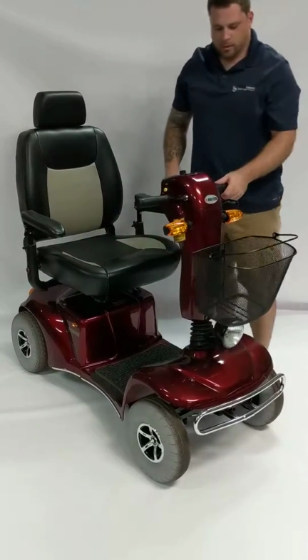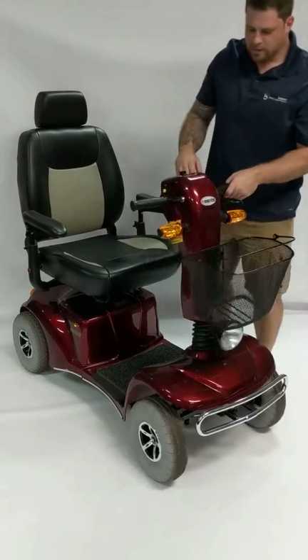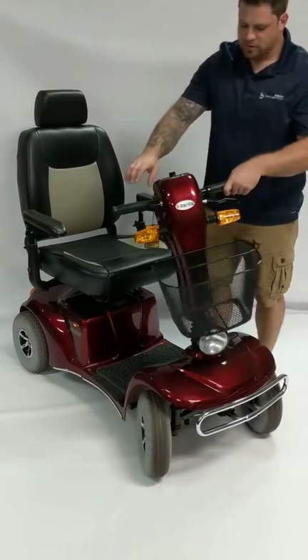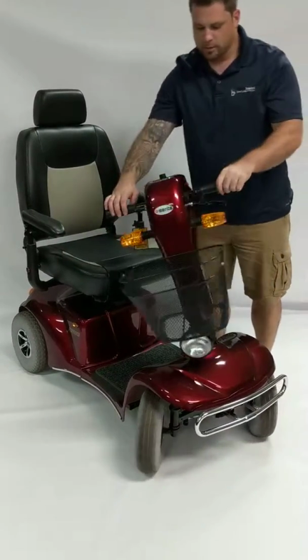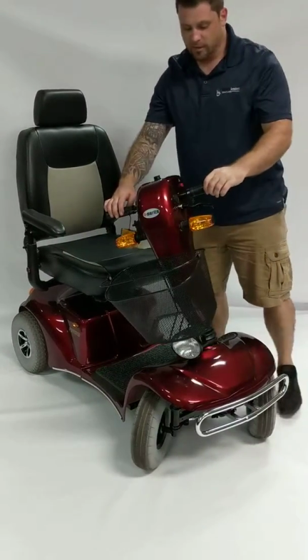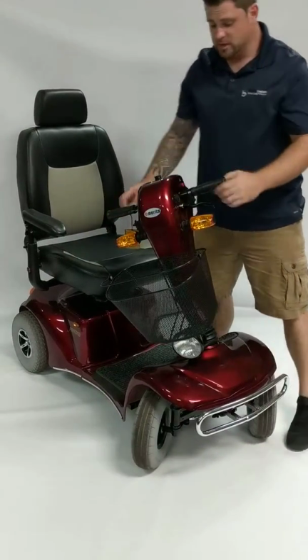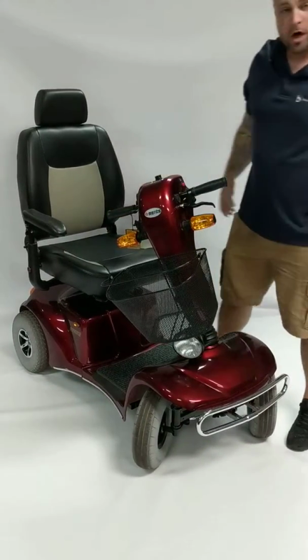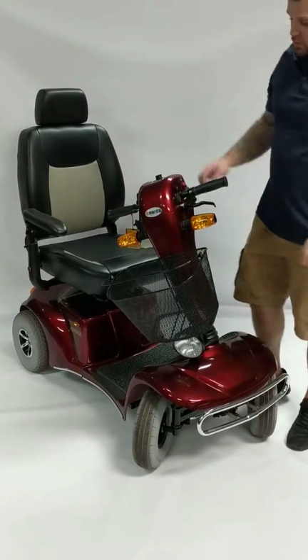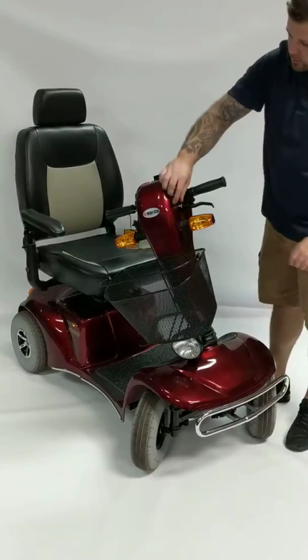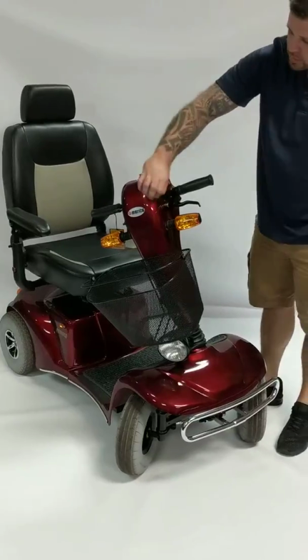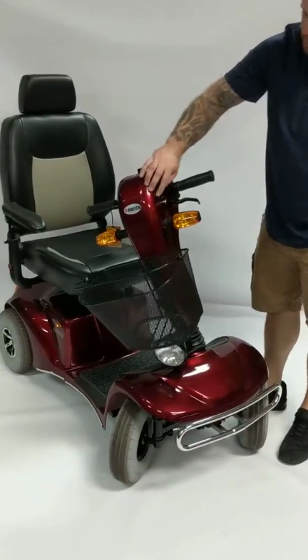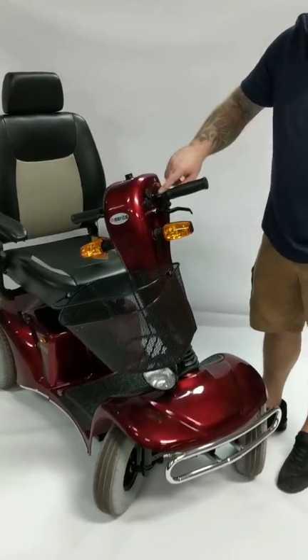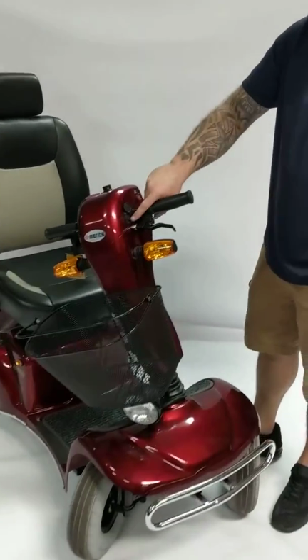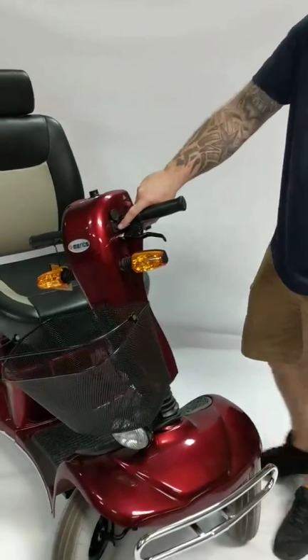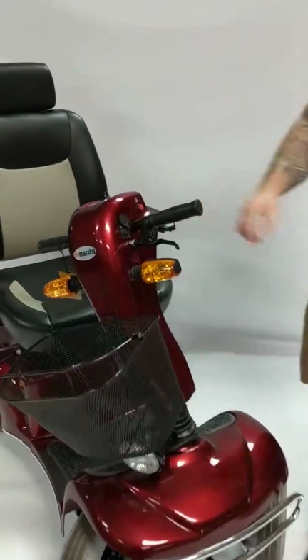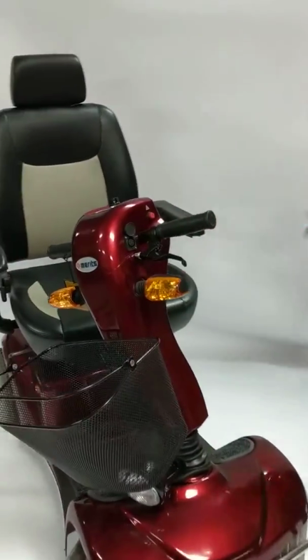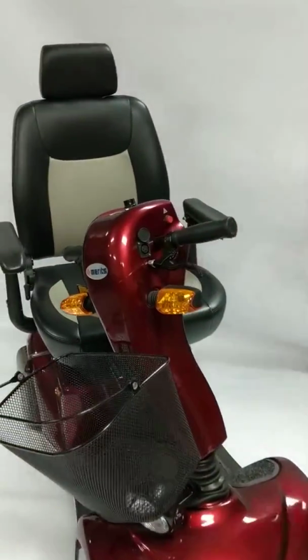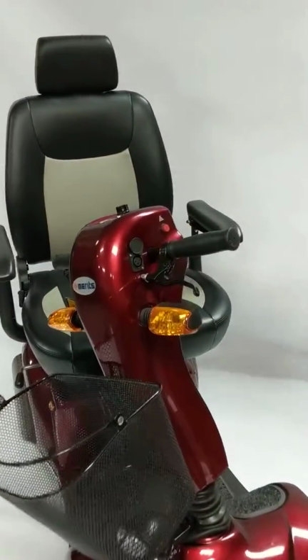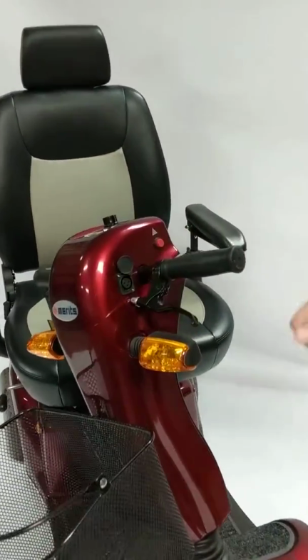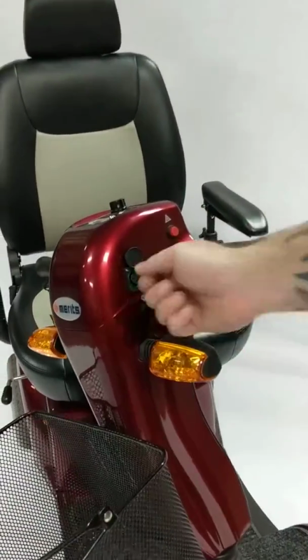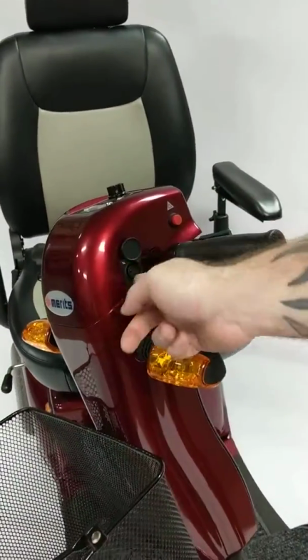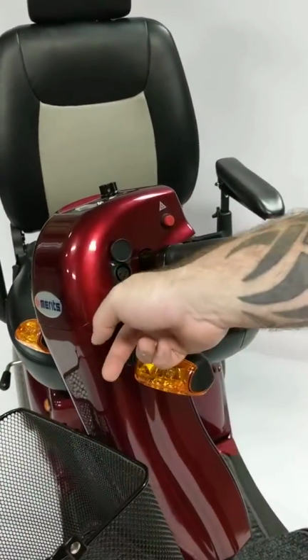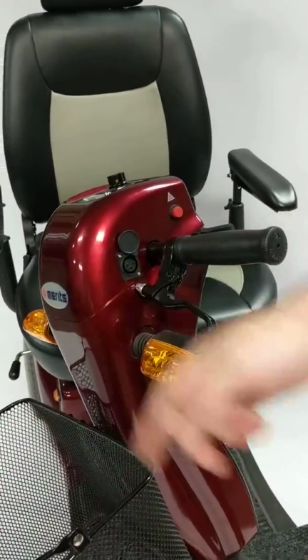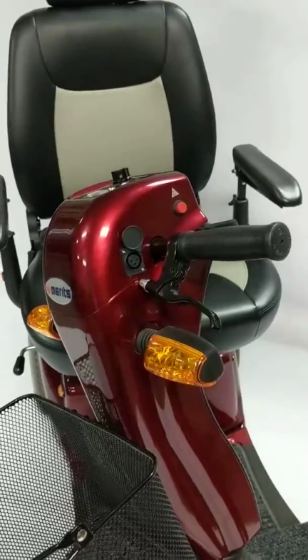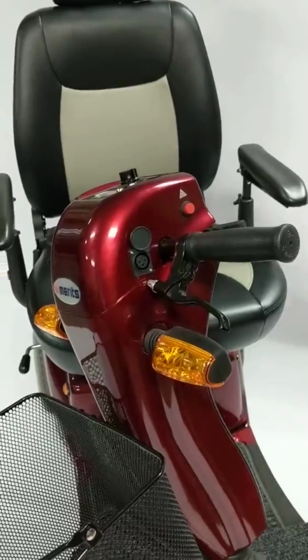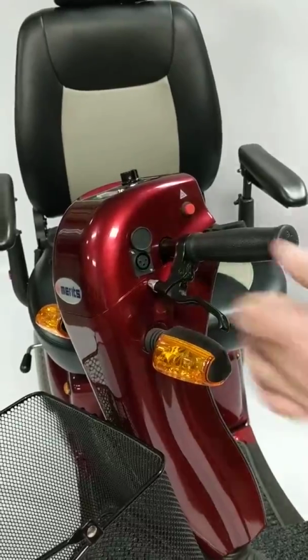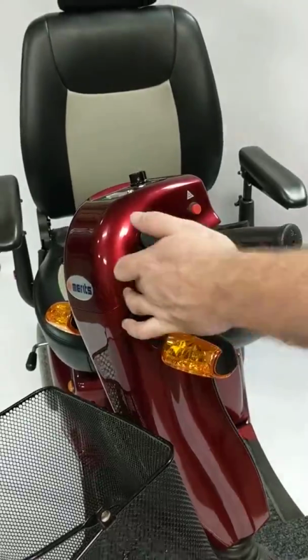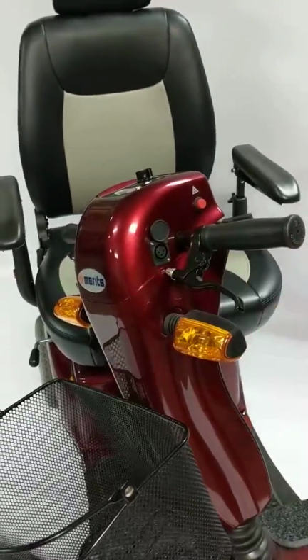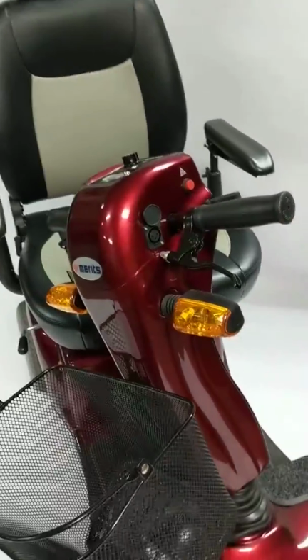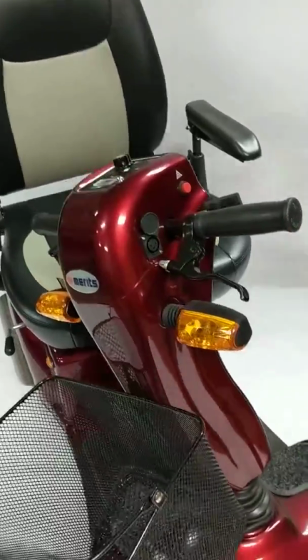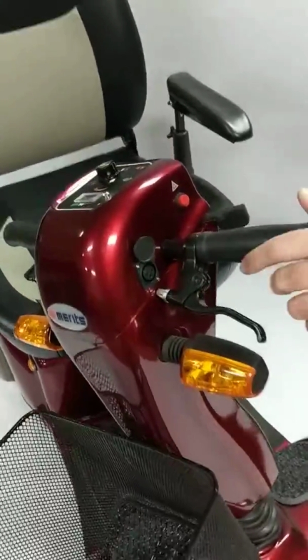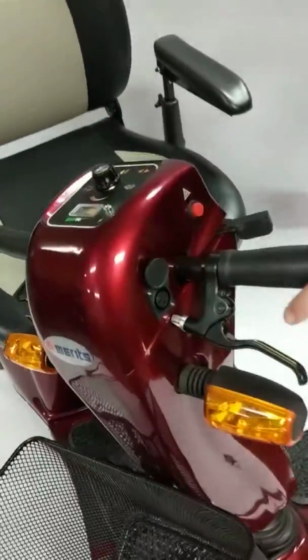This particular scooter is very easy to charge. The charging port is conveniently located on the side. You can stand up, get off your scooter and plug it in. It's an XLR off-board charger.